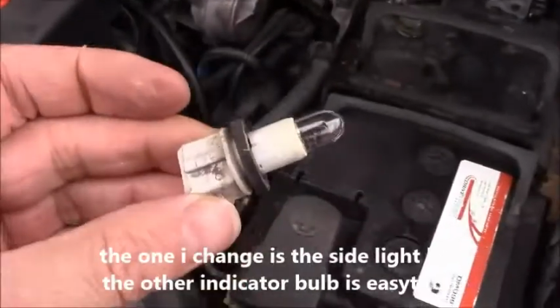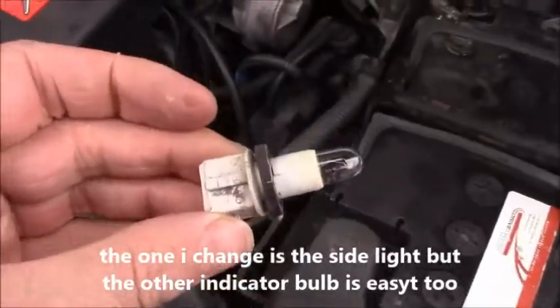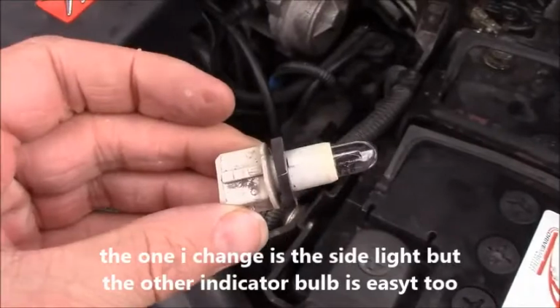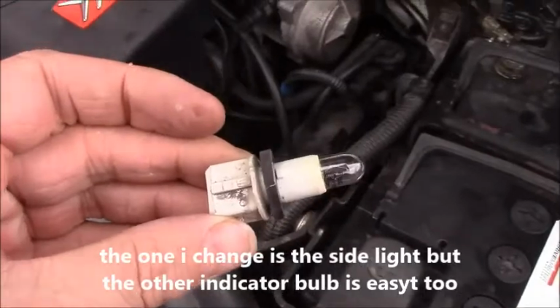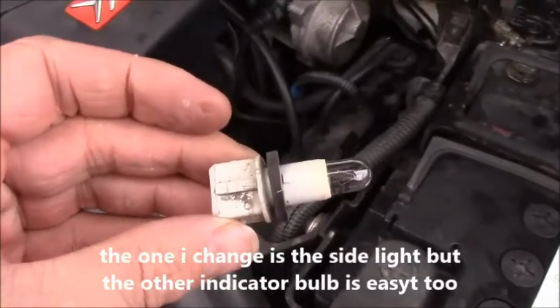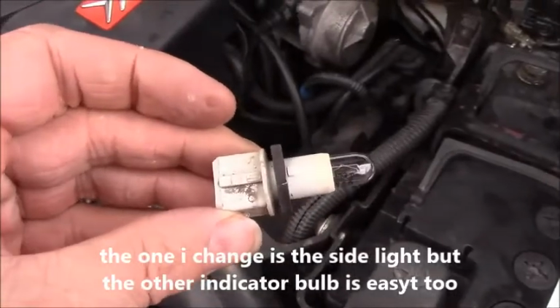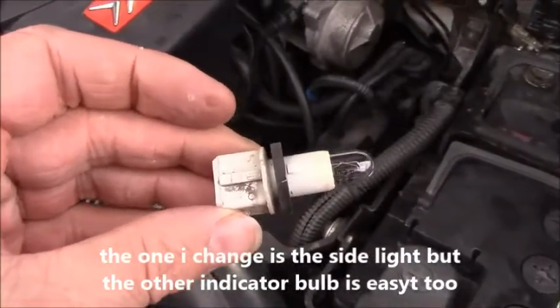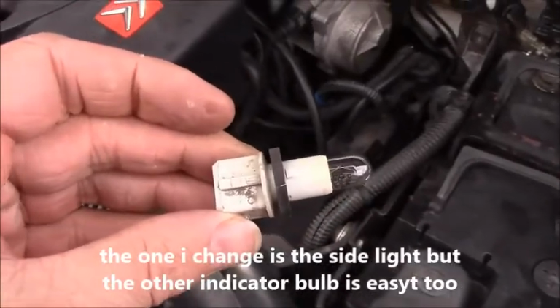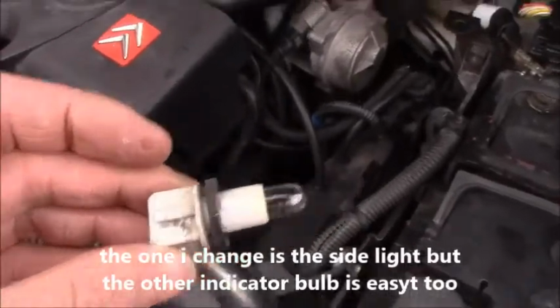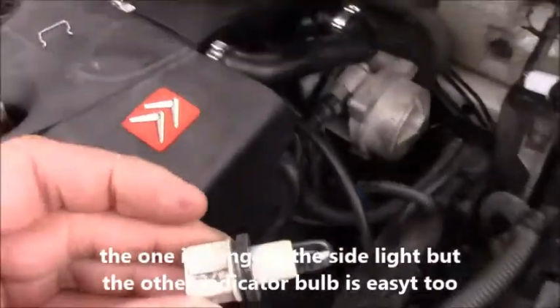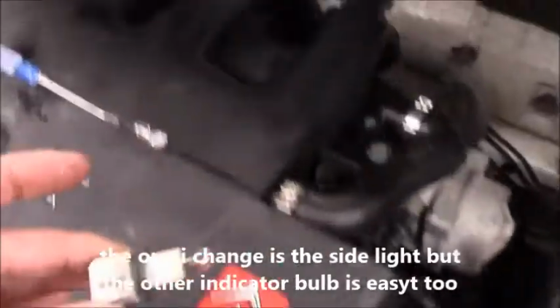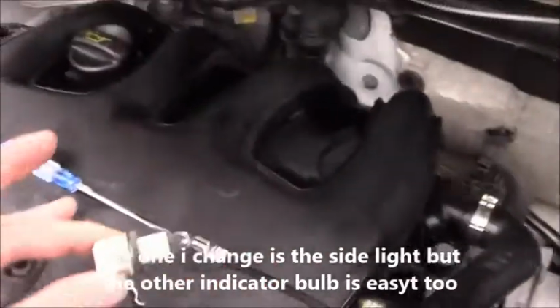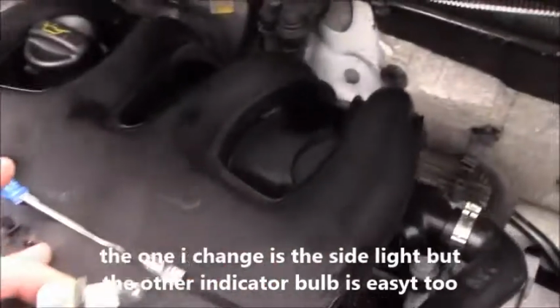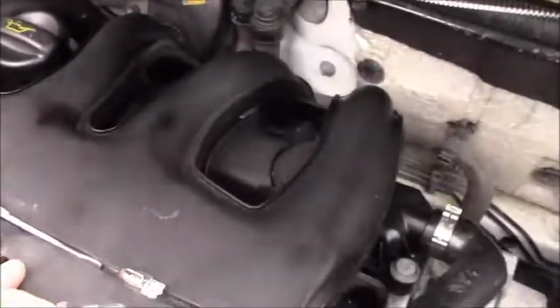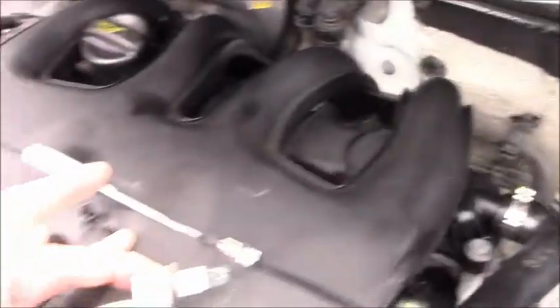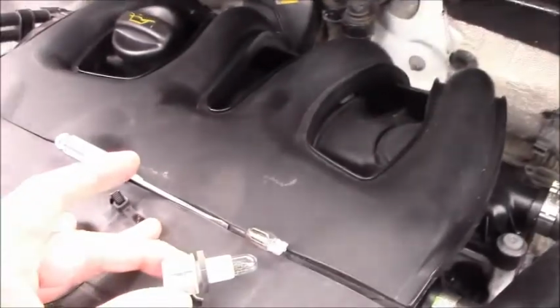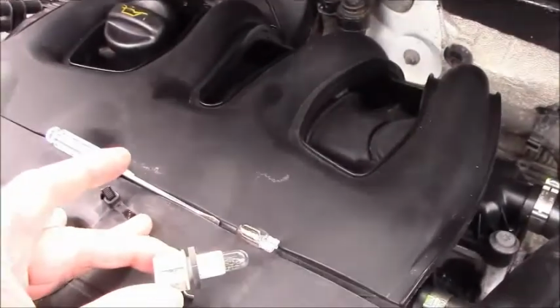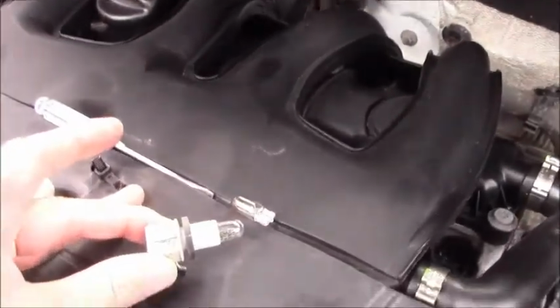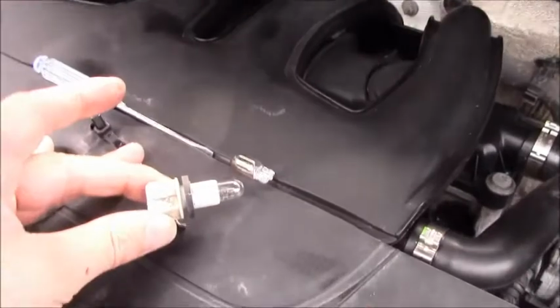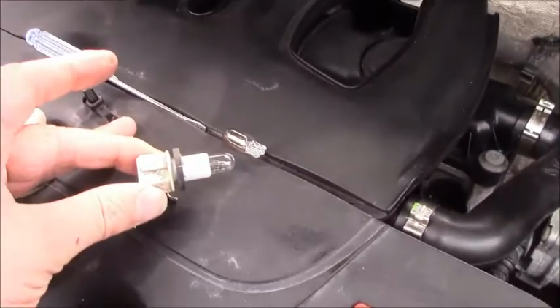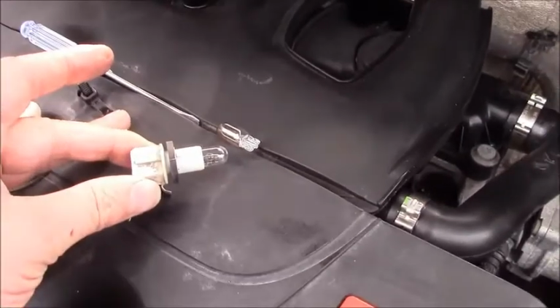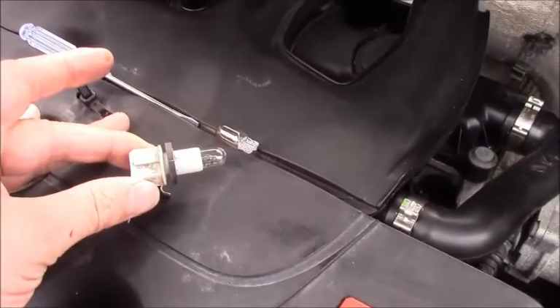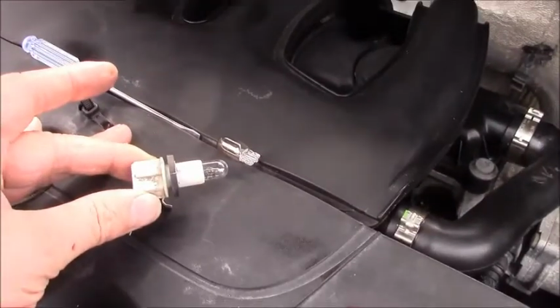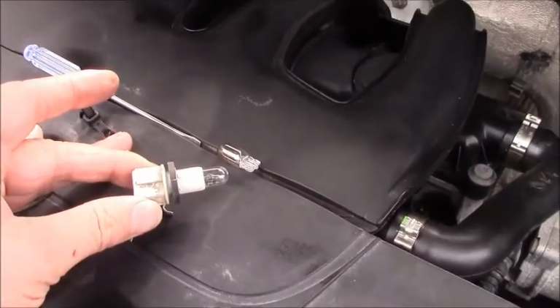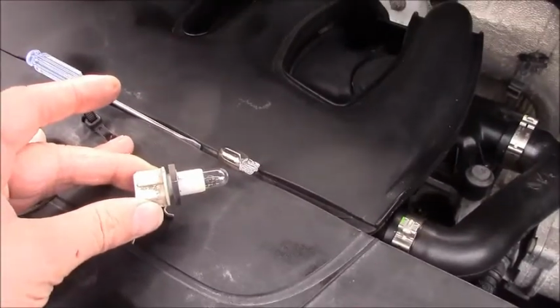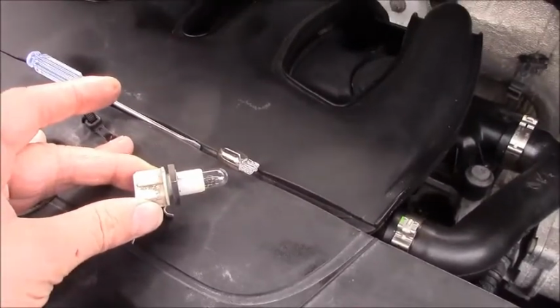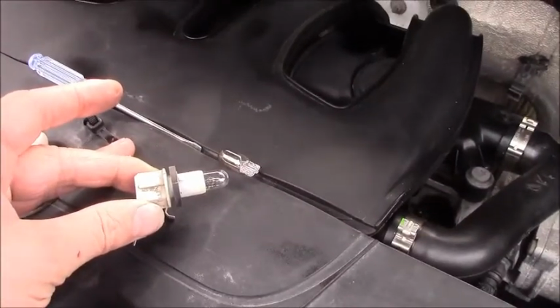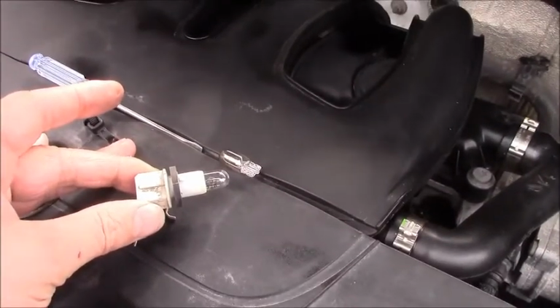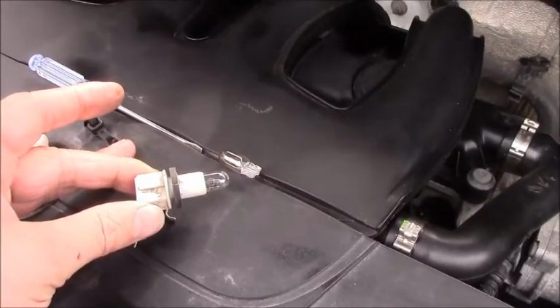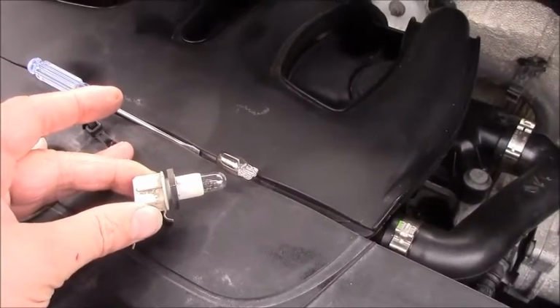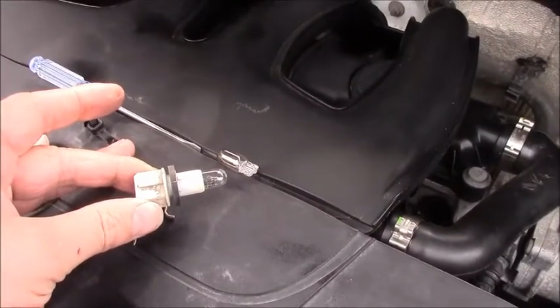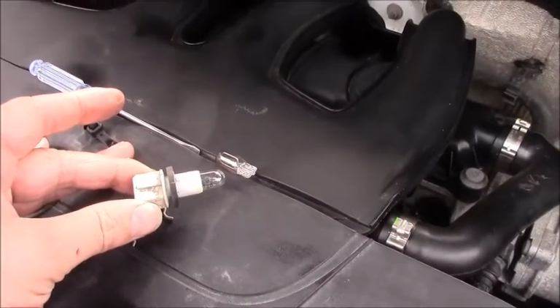It's the blade type. There's the old one. There's the new one. I'll change them over and fit it.